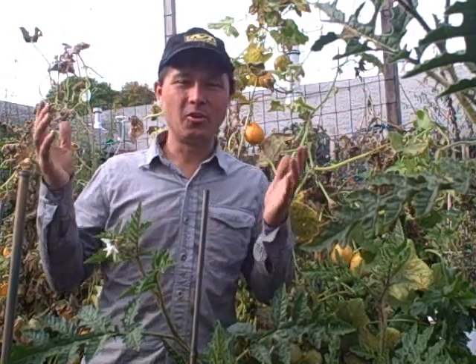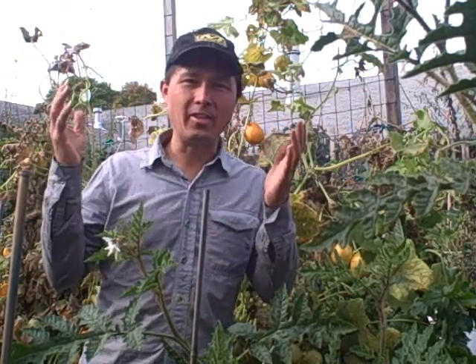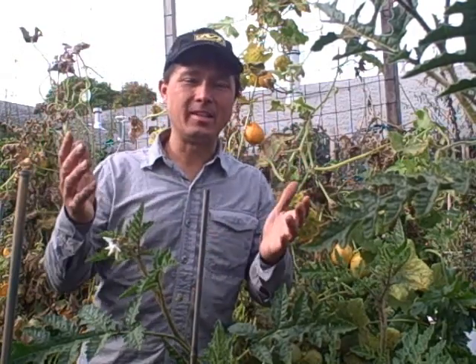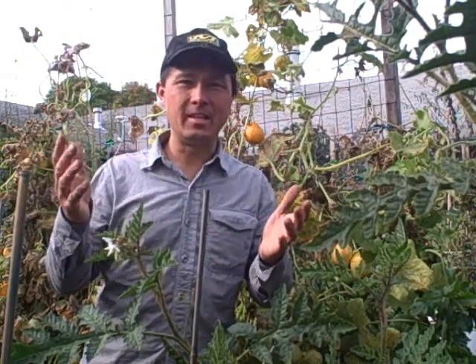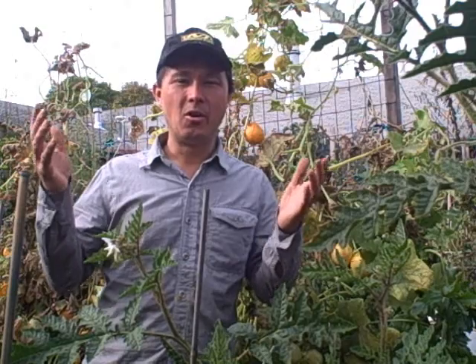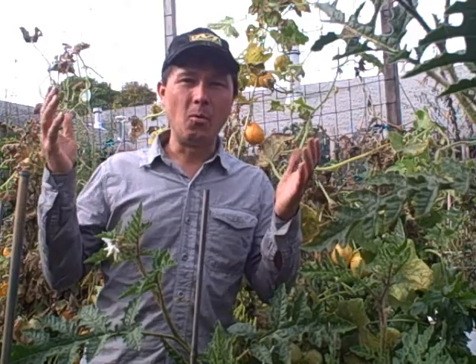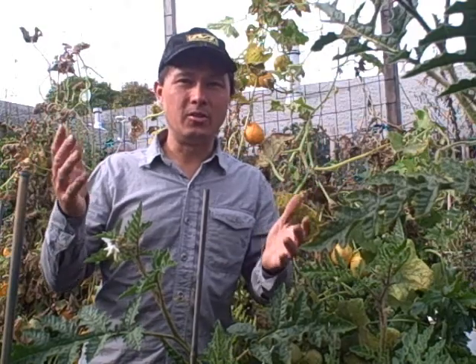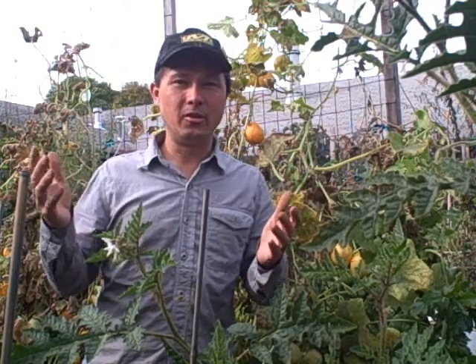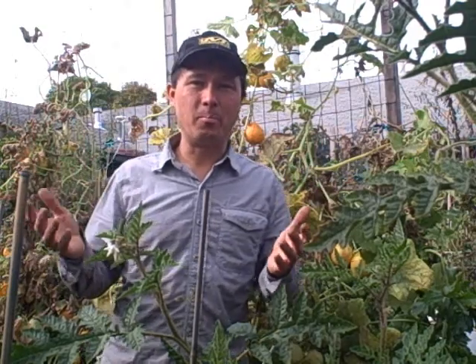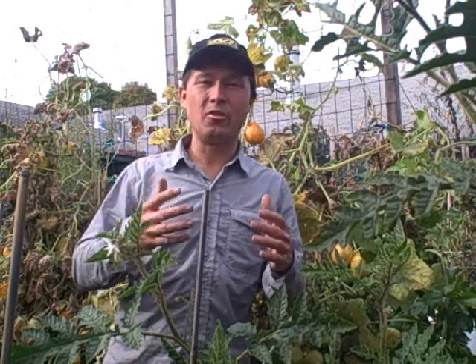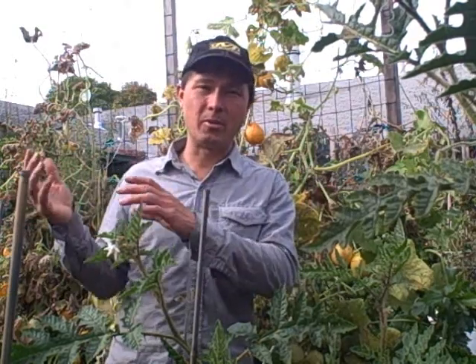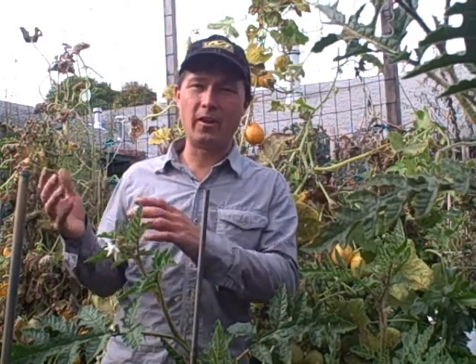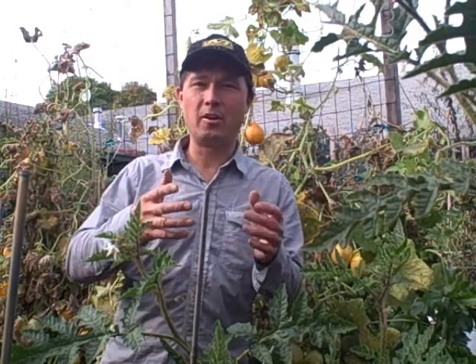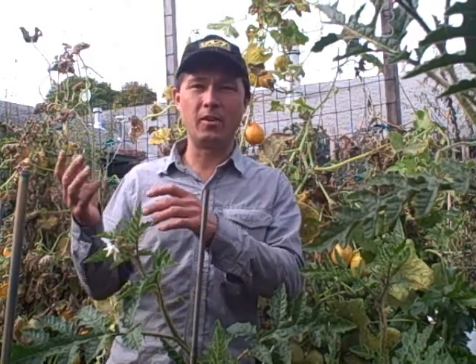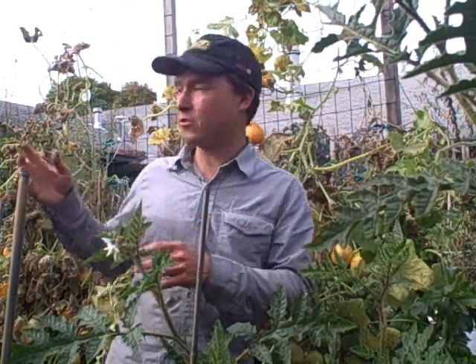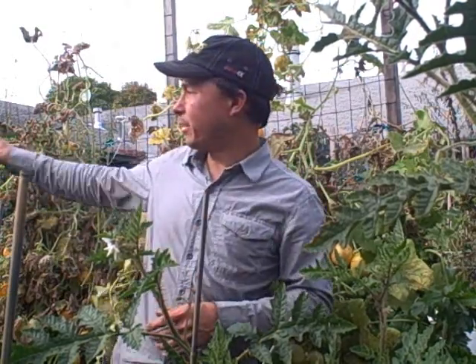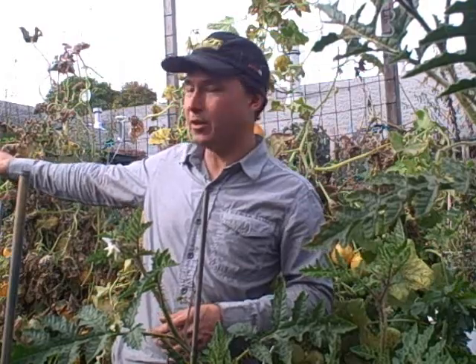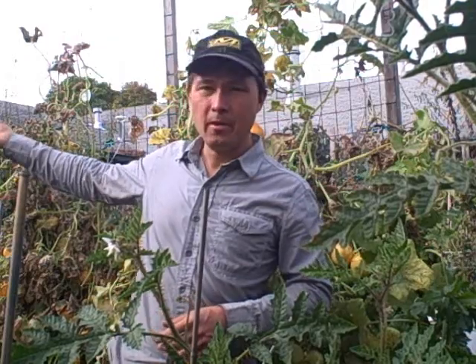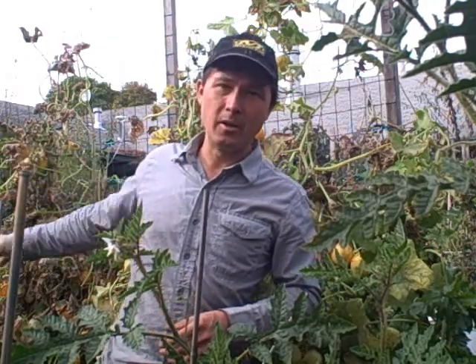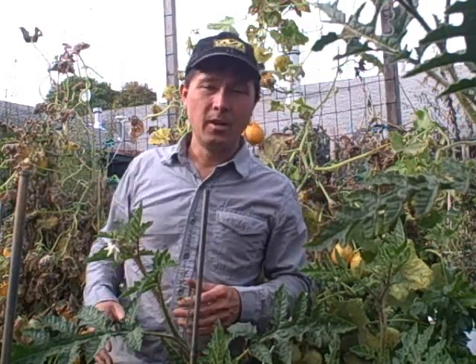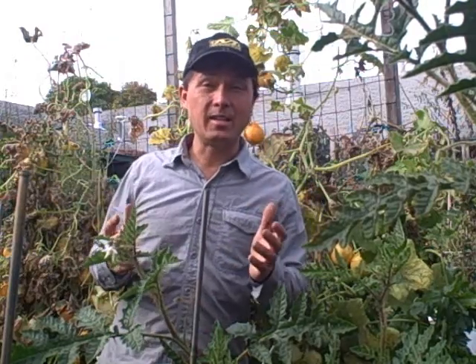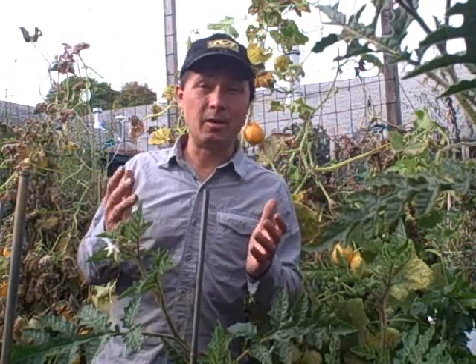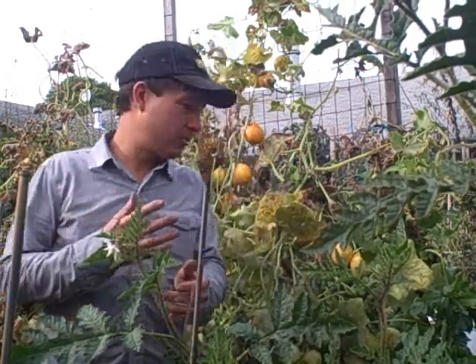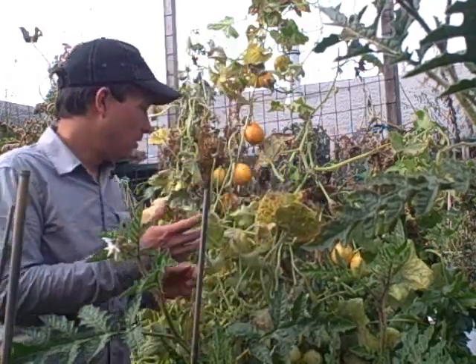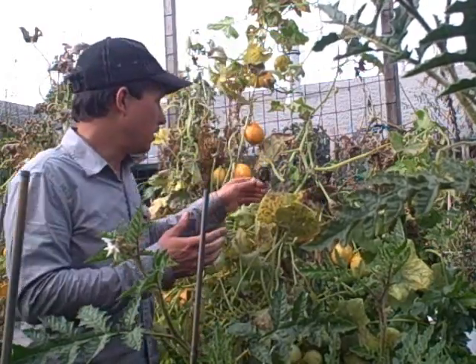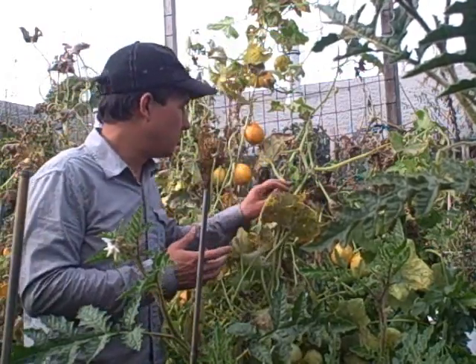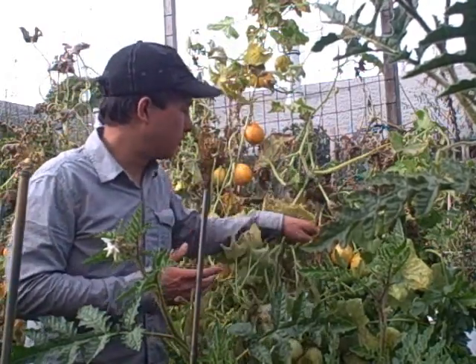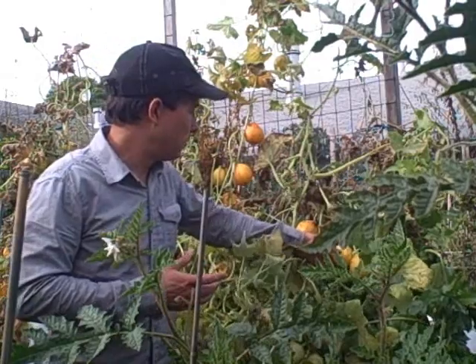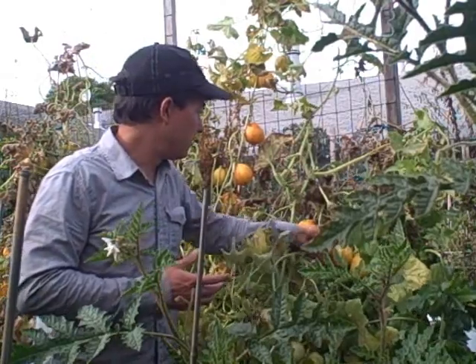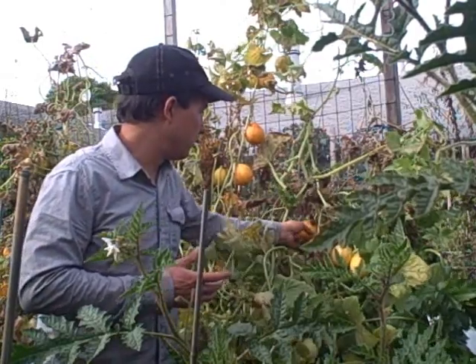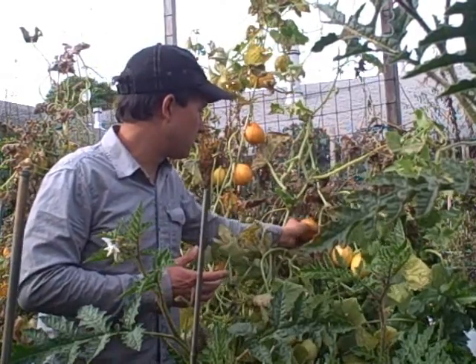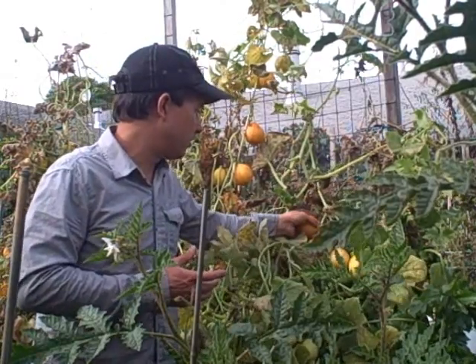So at the end of the season here, what you need to do is start pulling out your summer stuff. As you saw in our previous video, I started pulling out the tomatoes. The next thing to come up are the lemon cucumbers here — you can see some of these monsters.